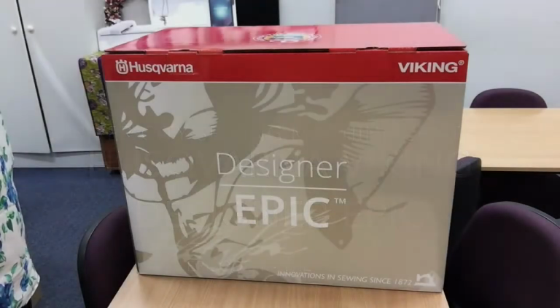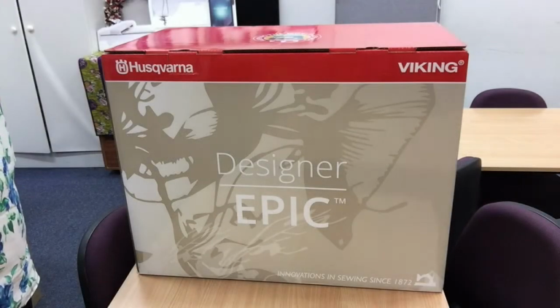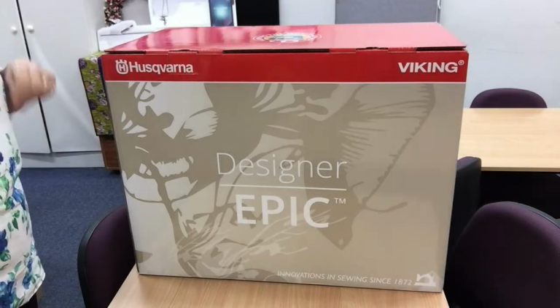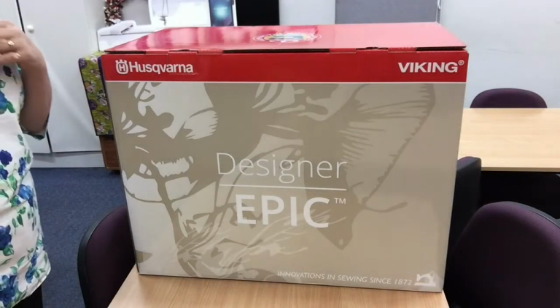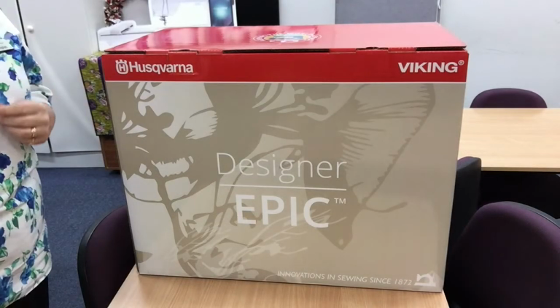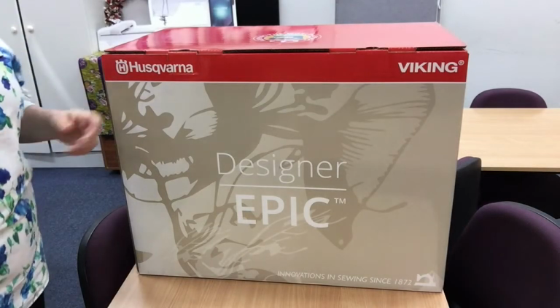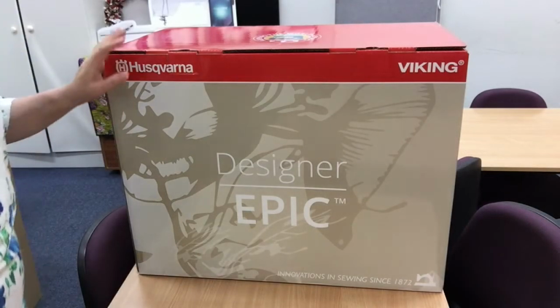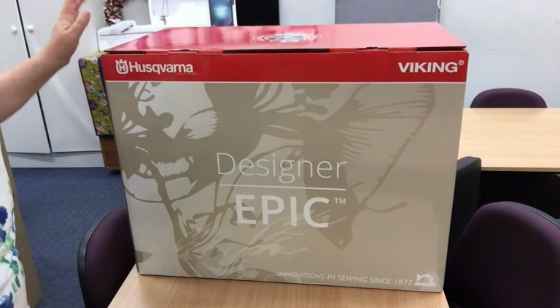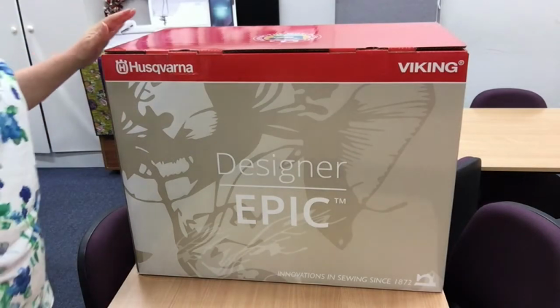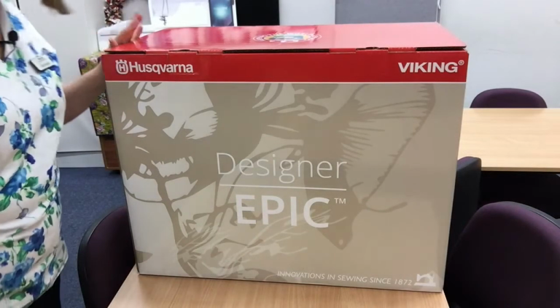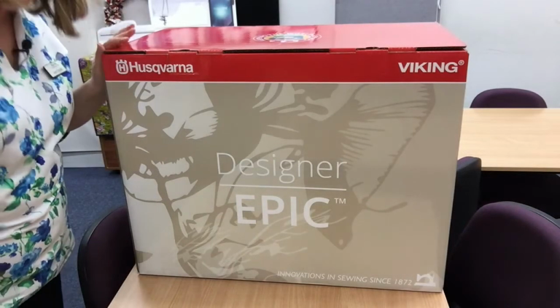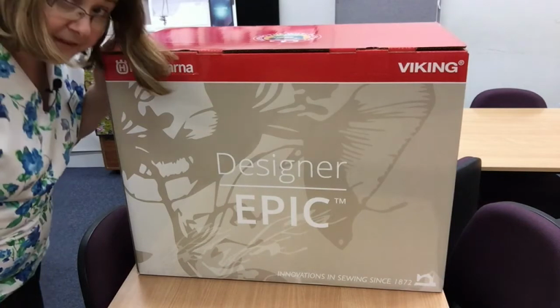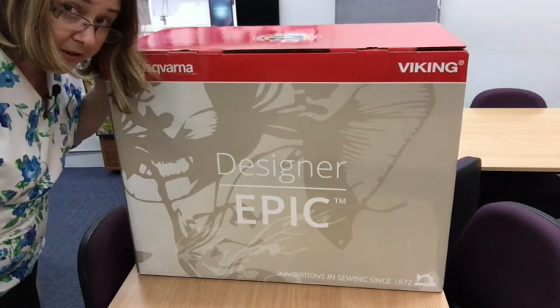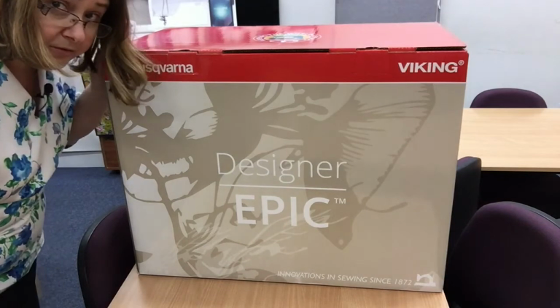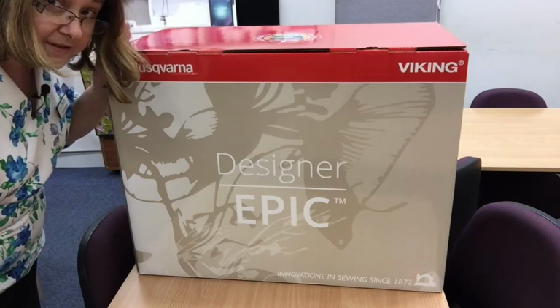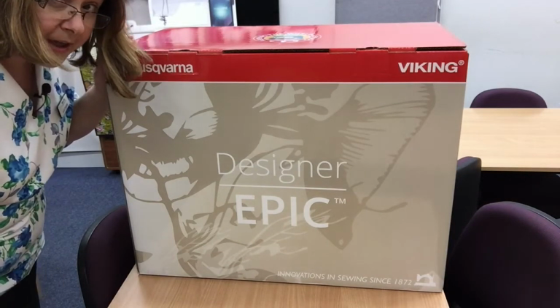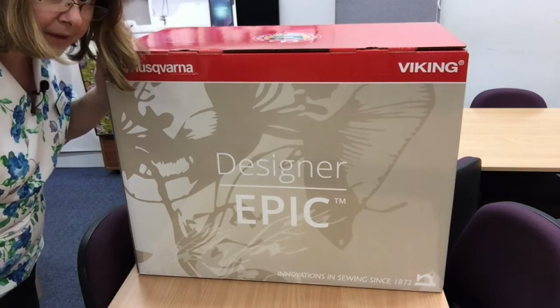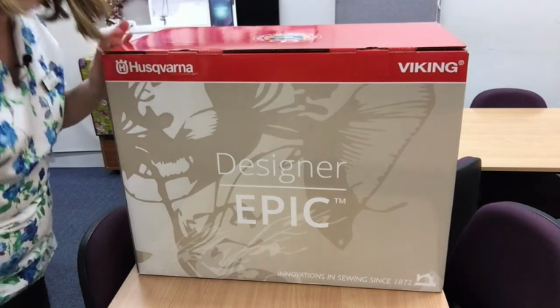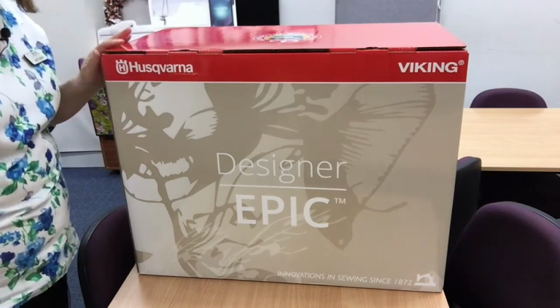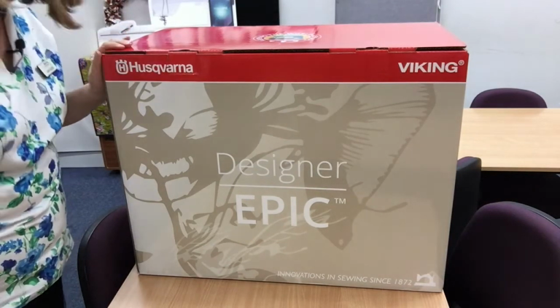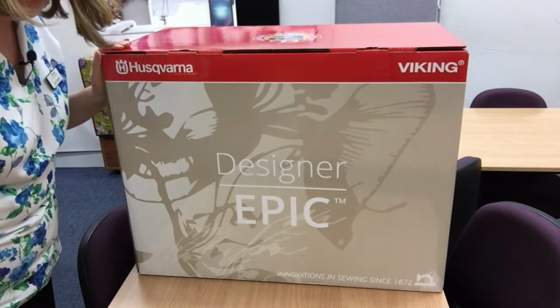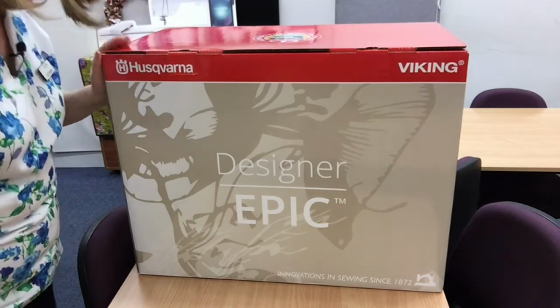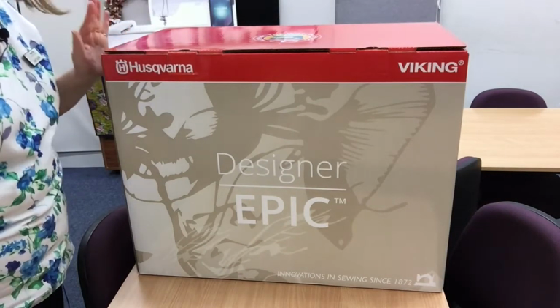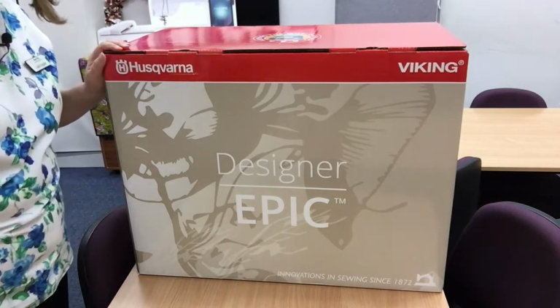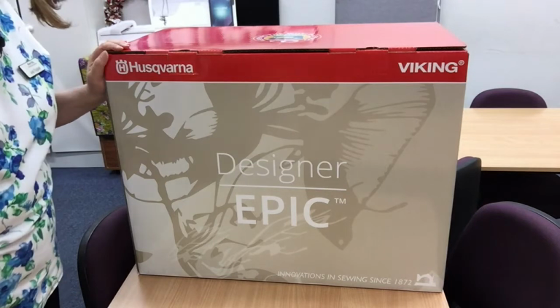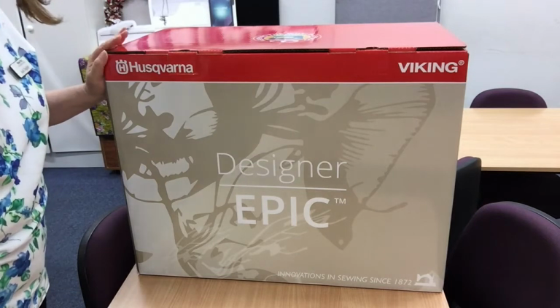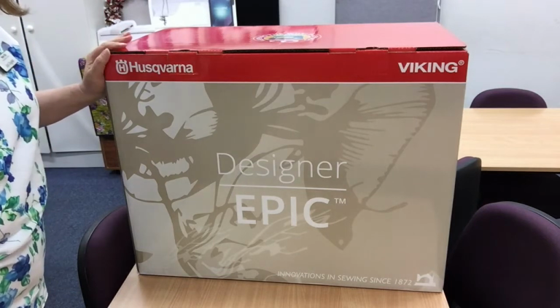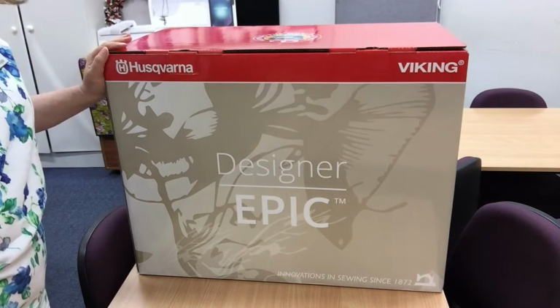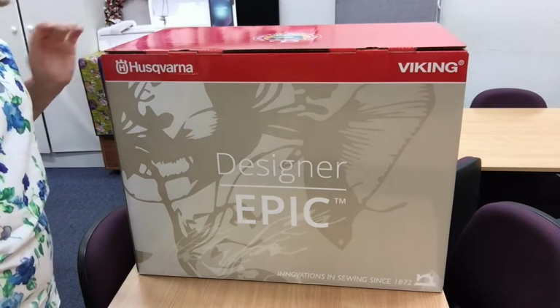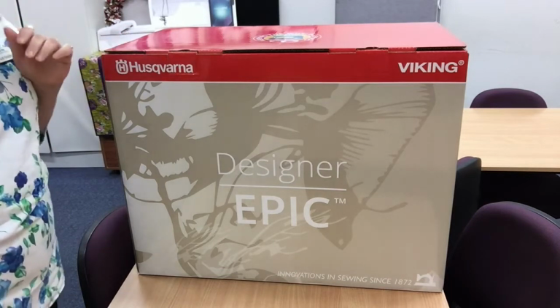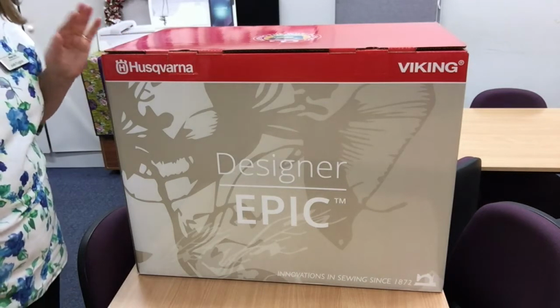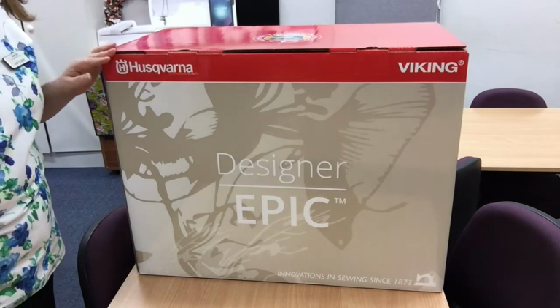Hi, it's Judy from River City Sewing Machine Centre and we're really excited because we've received our new Designer Epic. So what we're going to do is give a little video of us unpacking the box so you can see what actually comes with it.